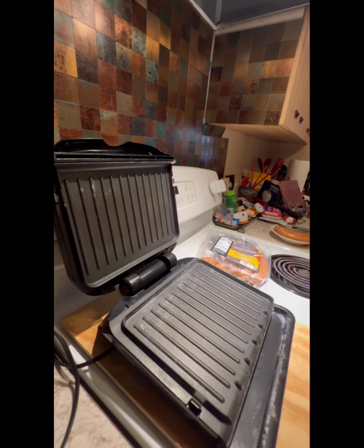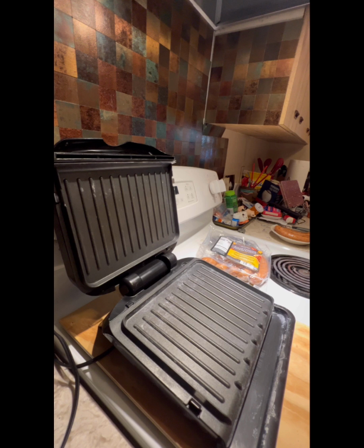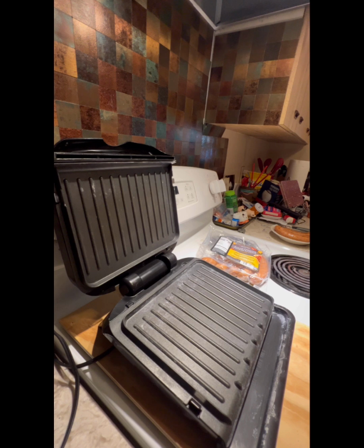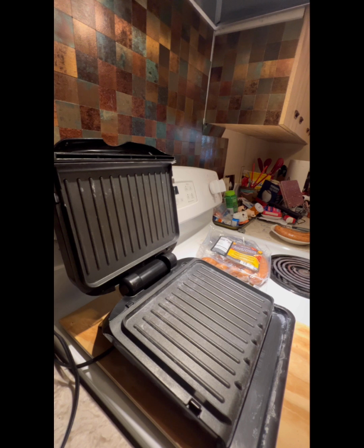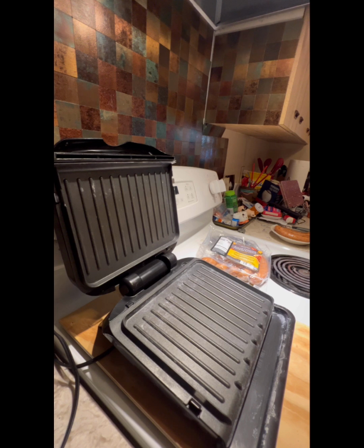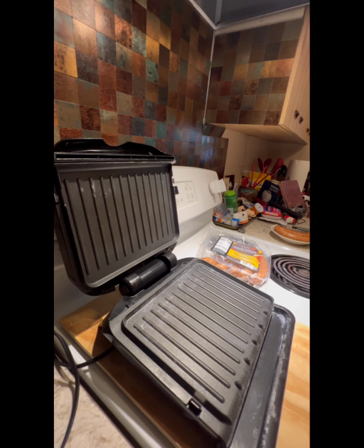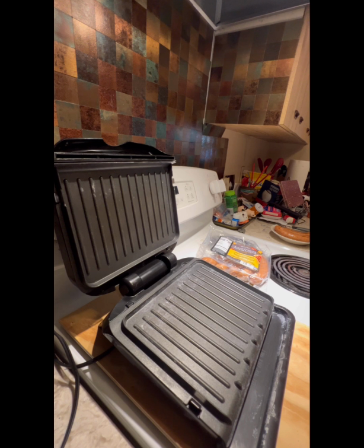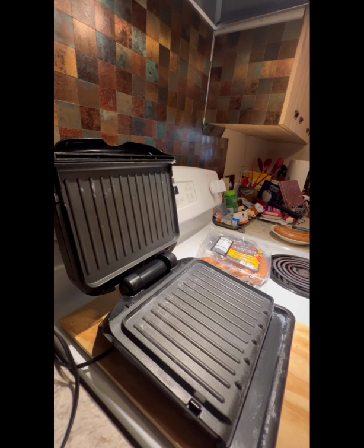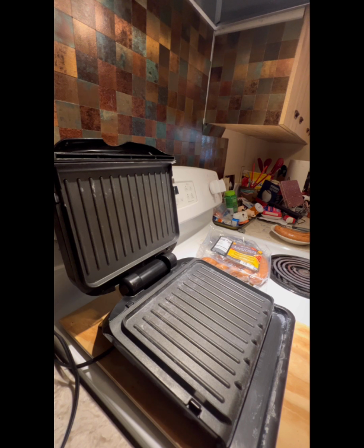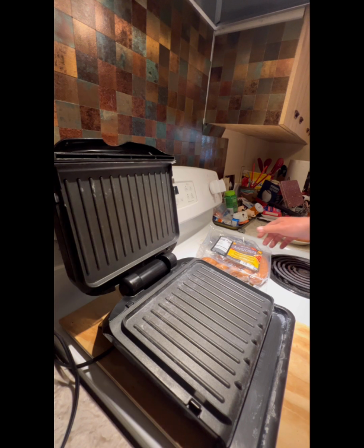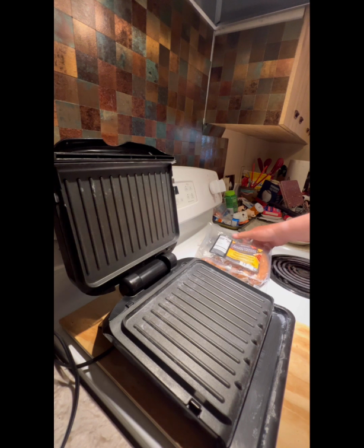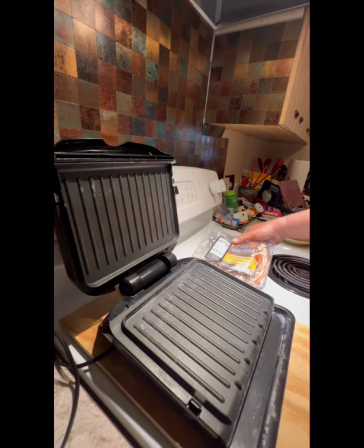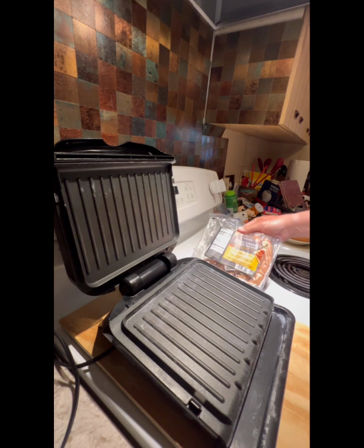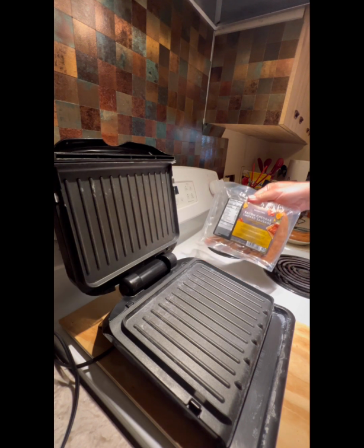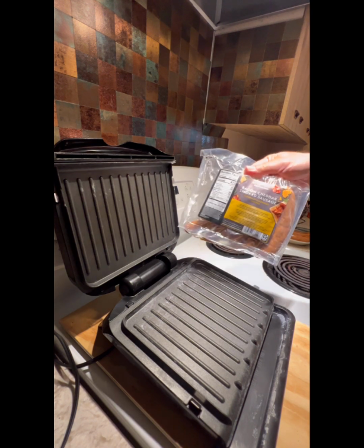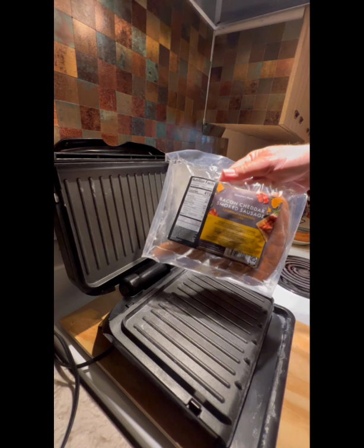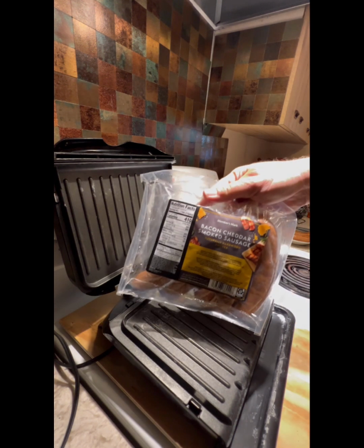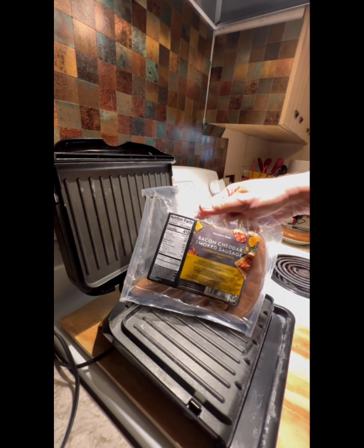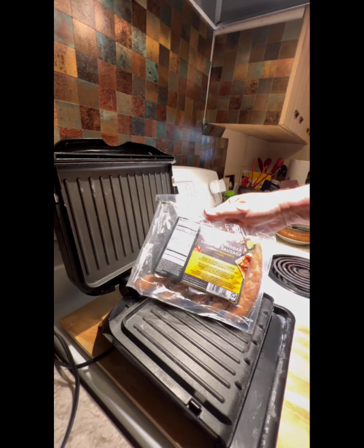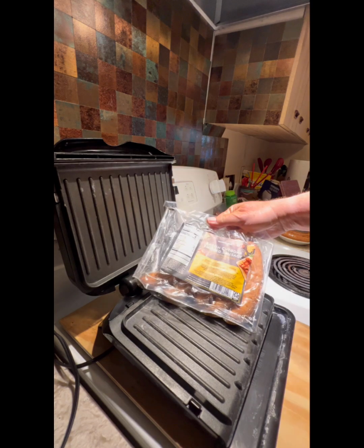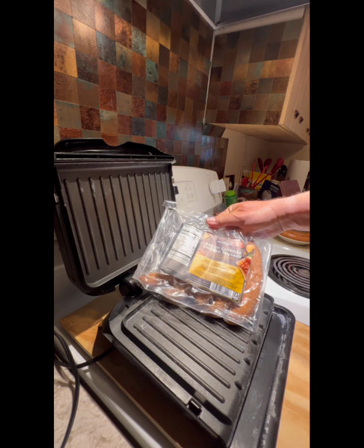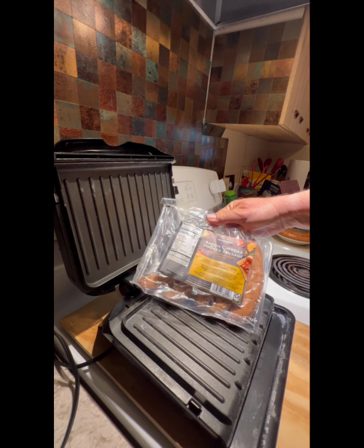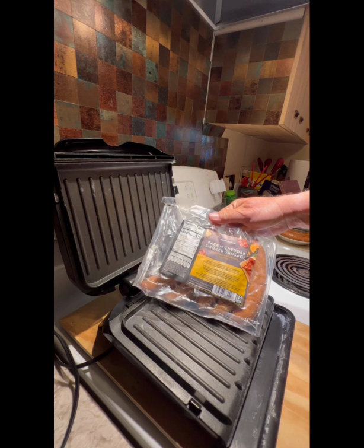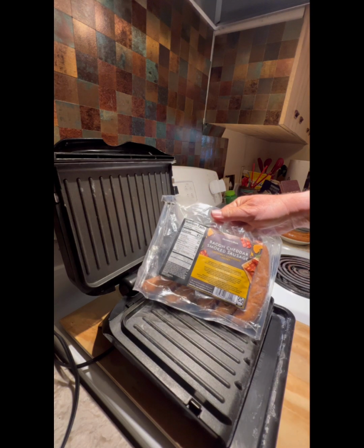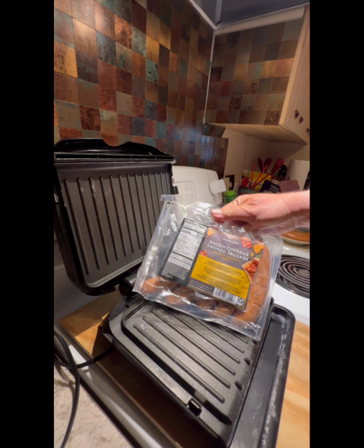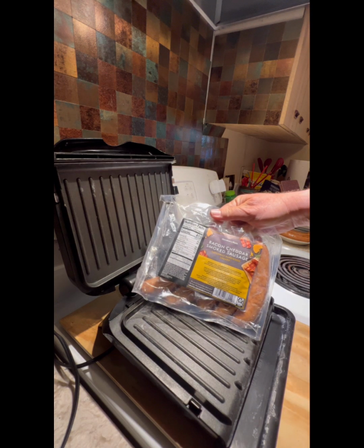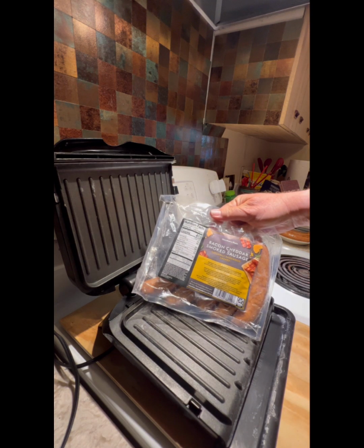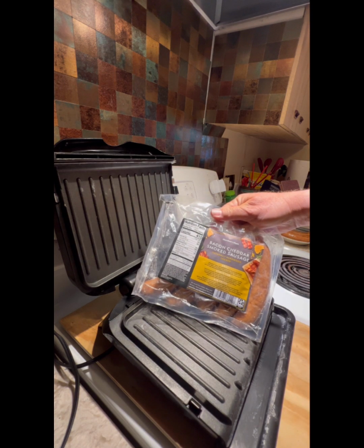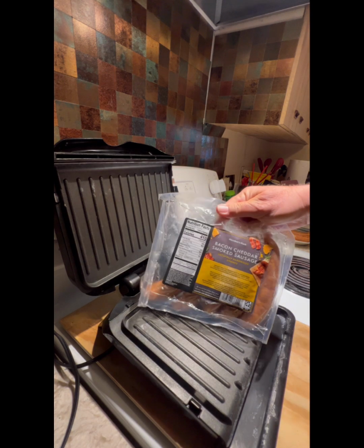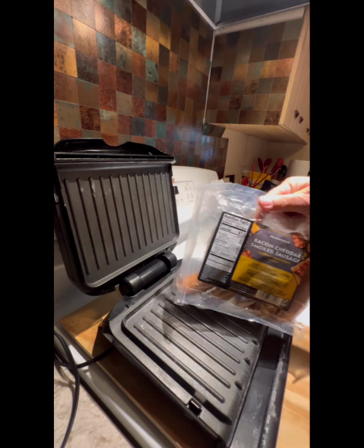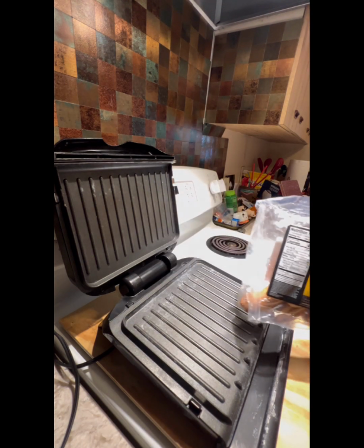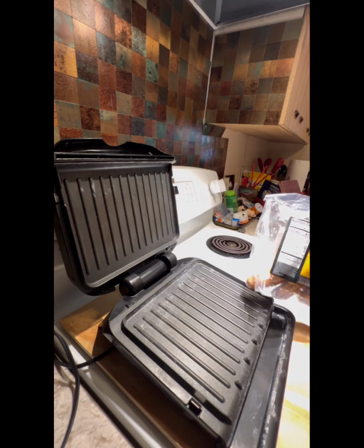Welcome back to the Surfer Jealous Show with Chef Frankie. I bought some more of the yummy, luscious bacon cheddar smoked sausage again from Sam's Club.